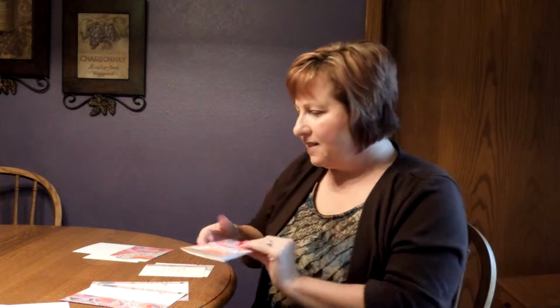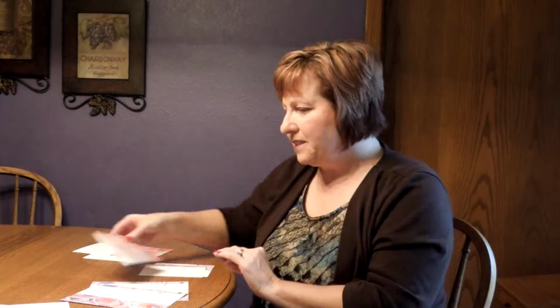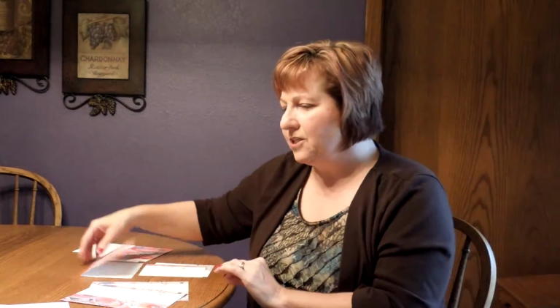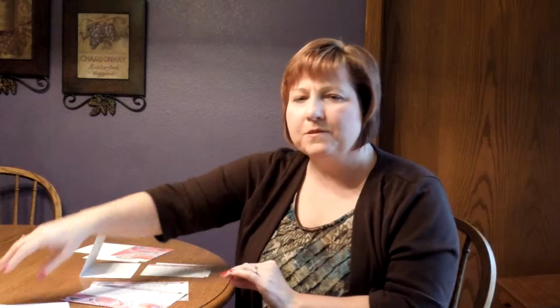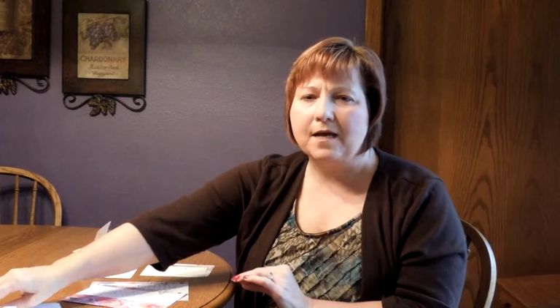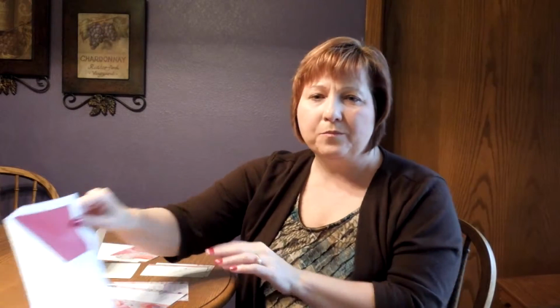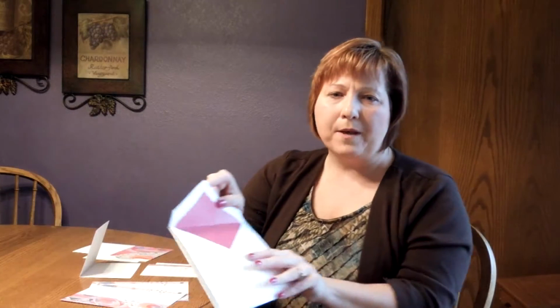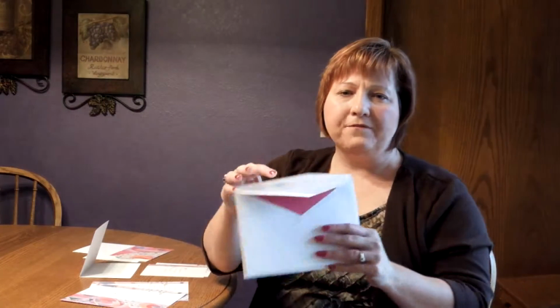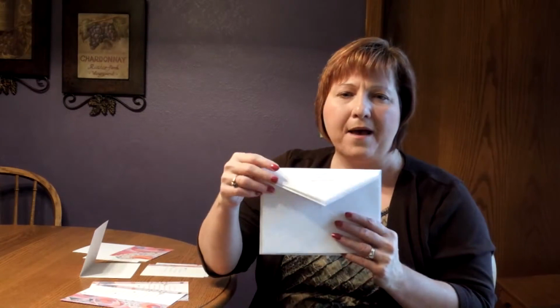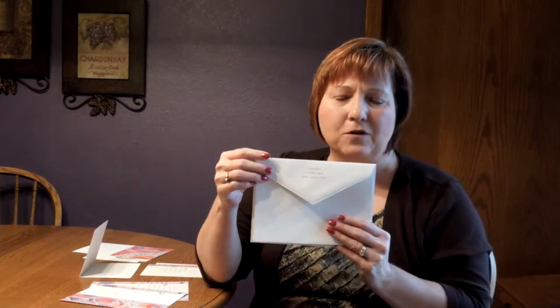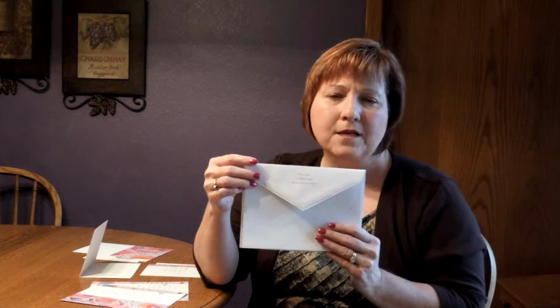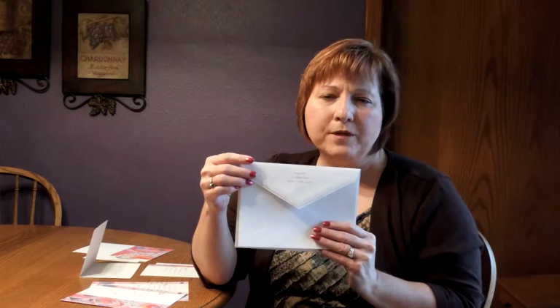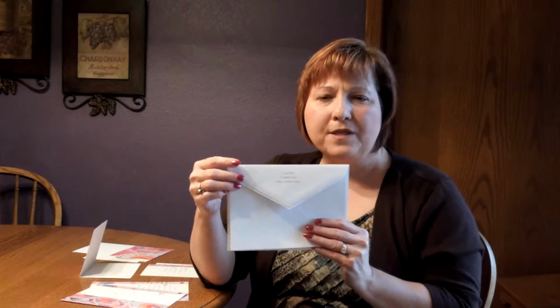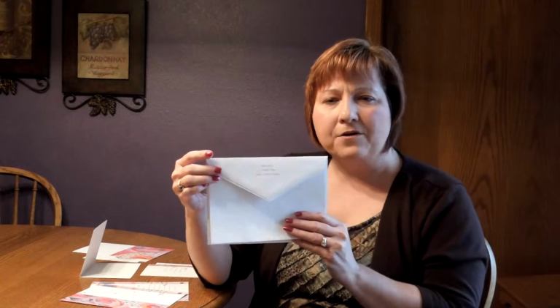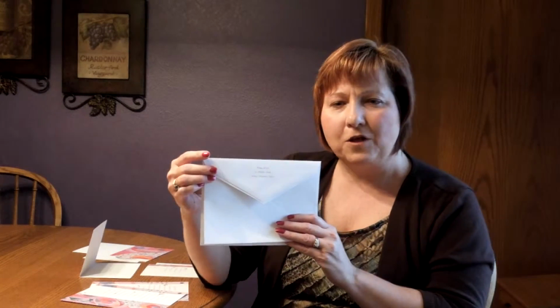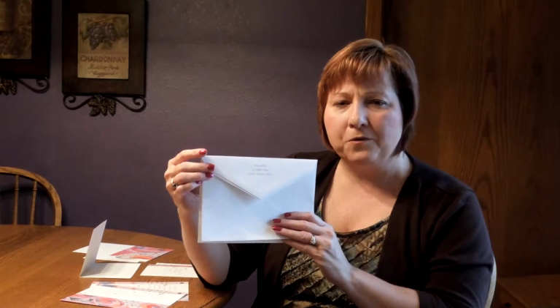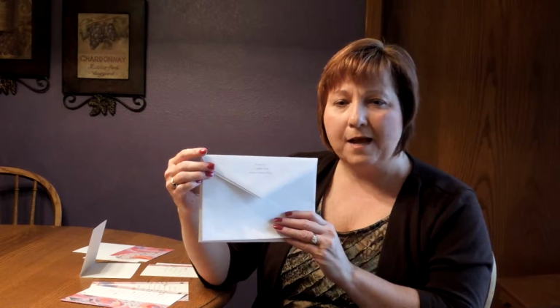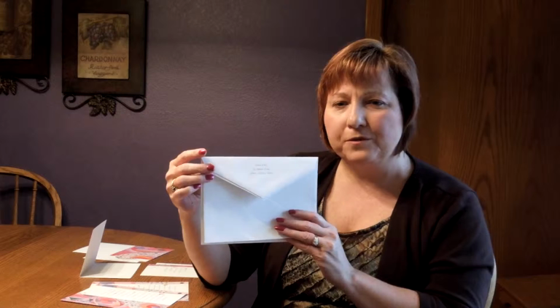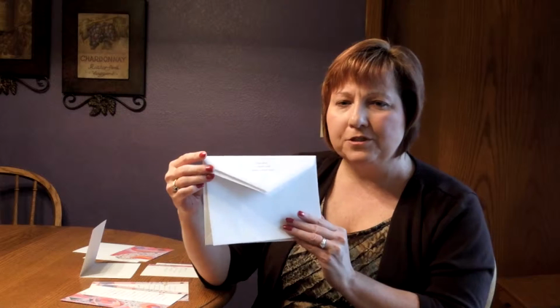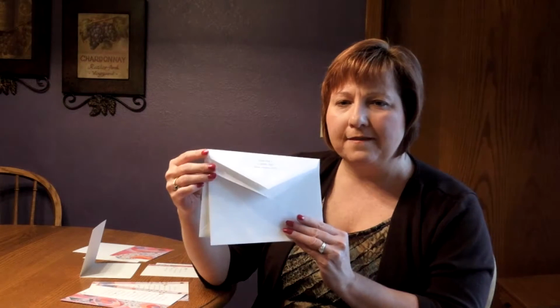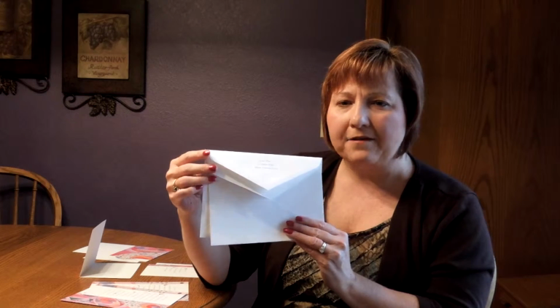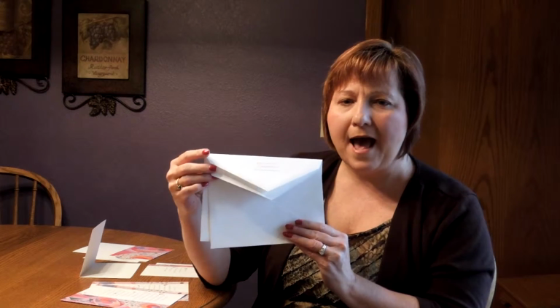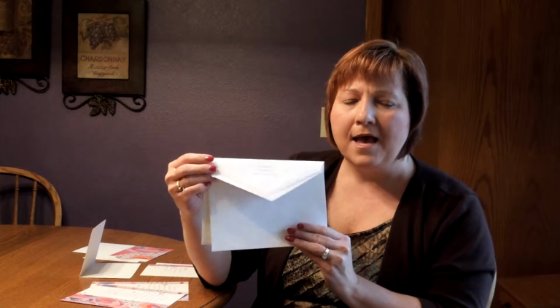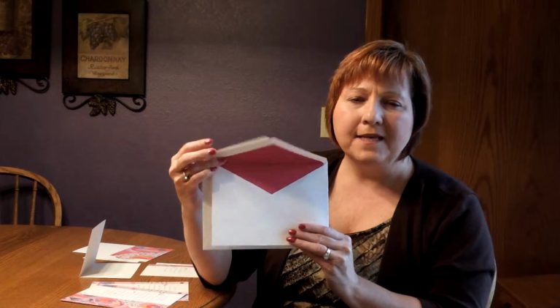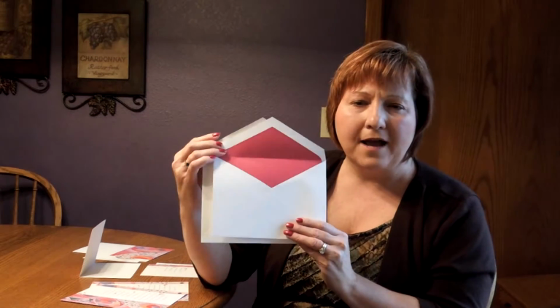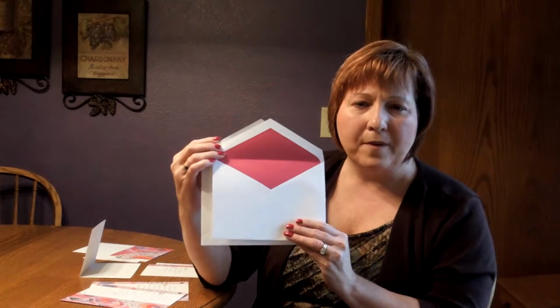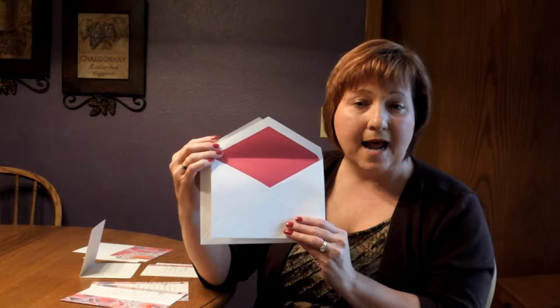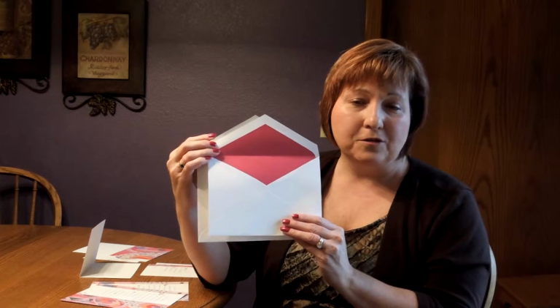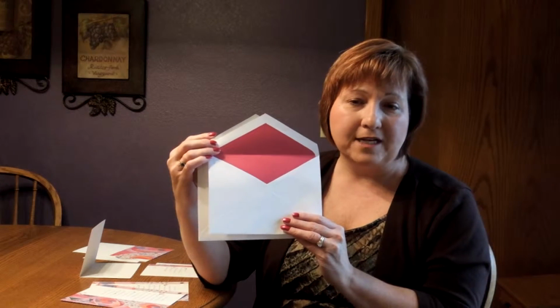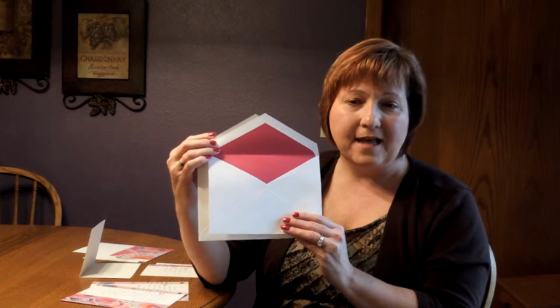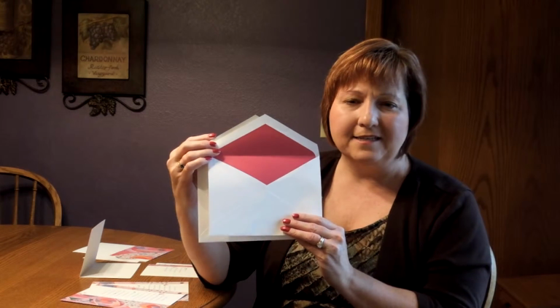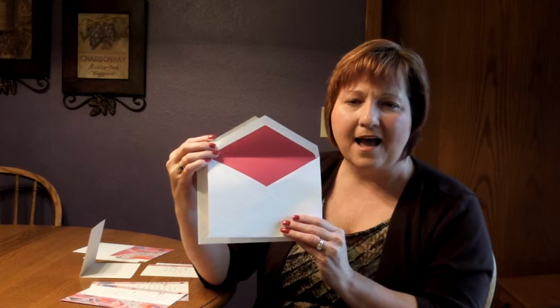This imitation comes with double bright white pointed flap envelopes. We show the outer envelope here with an optional return address on the back flap, and the inner envelope has an optional magenta lining inside.